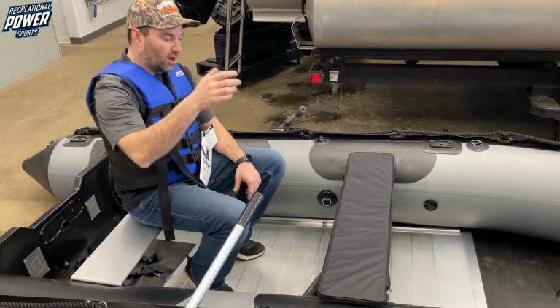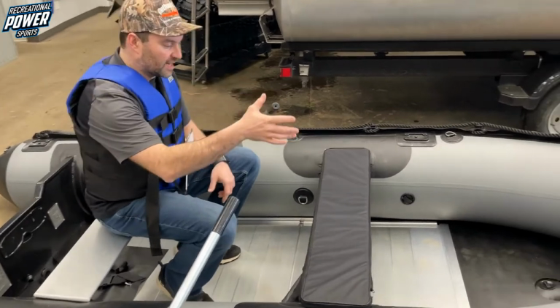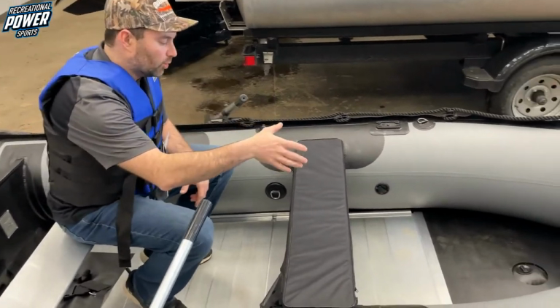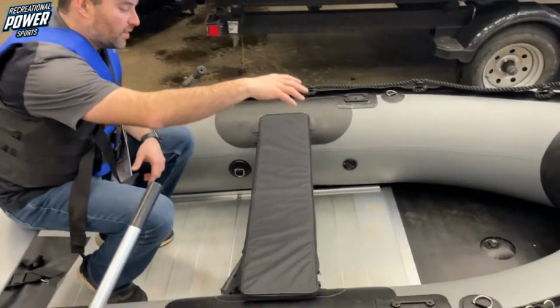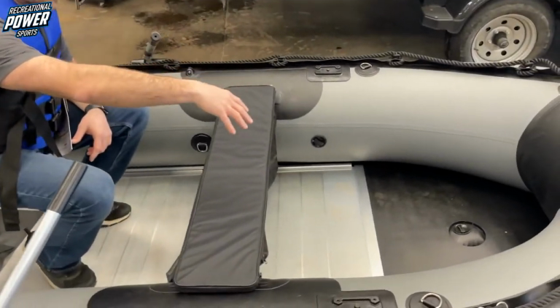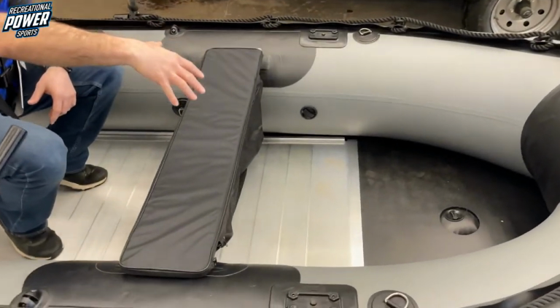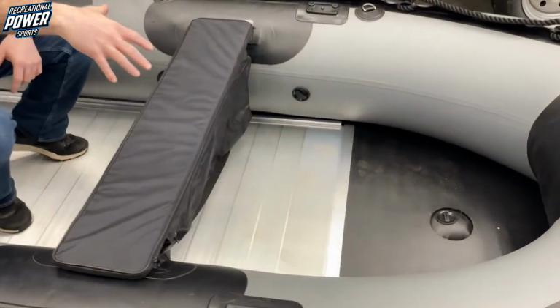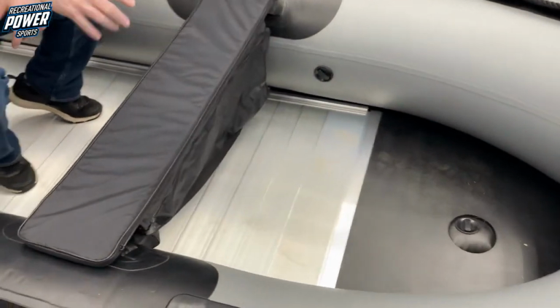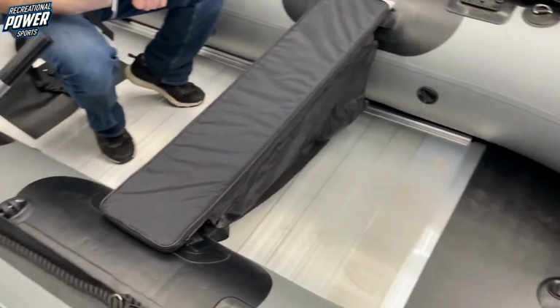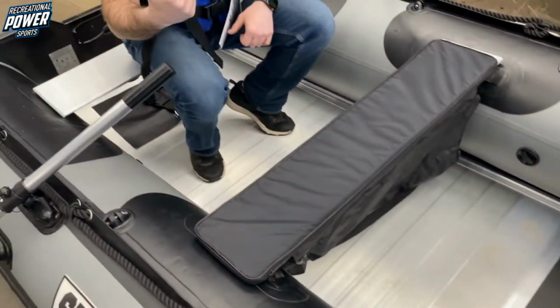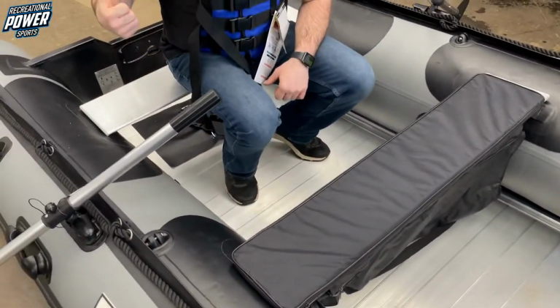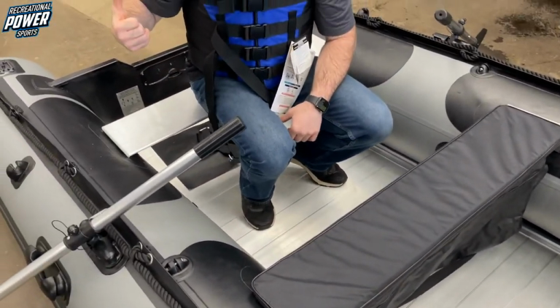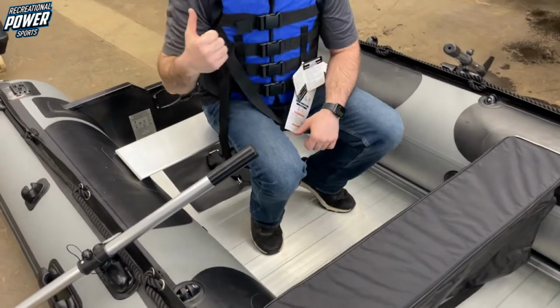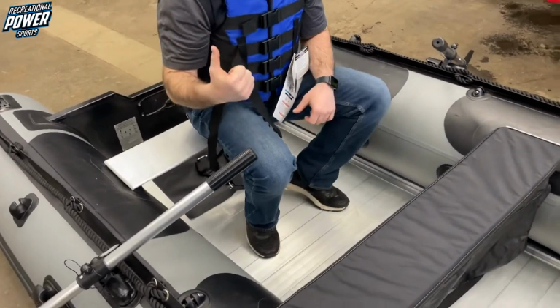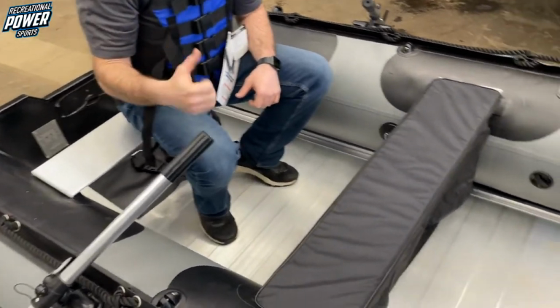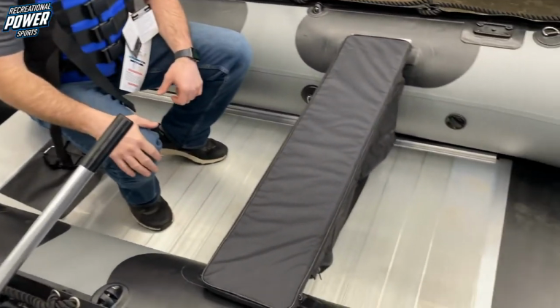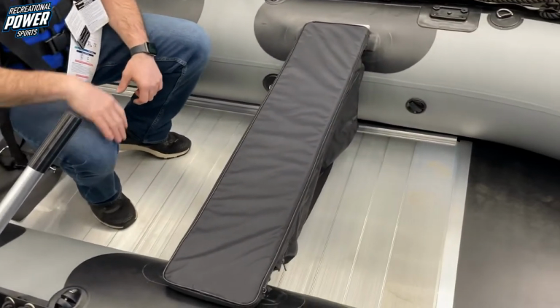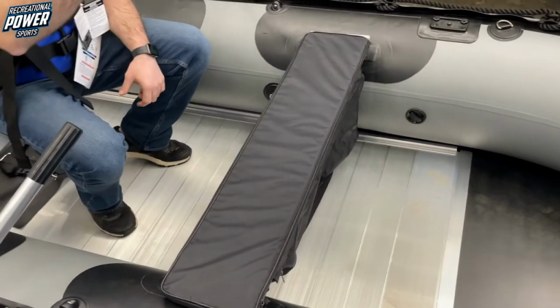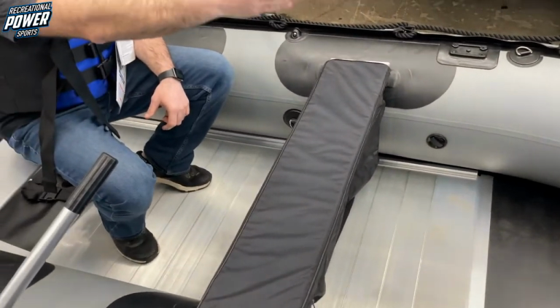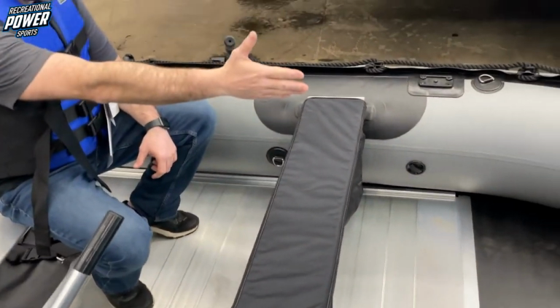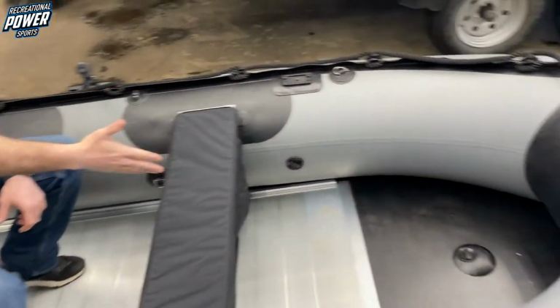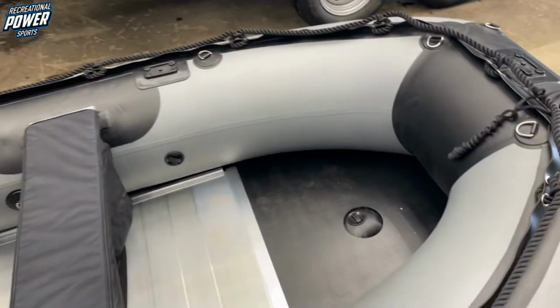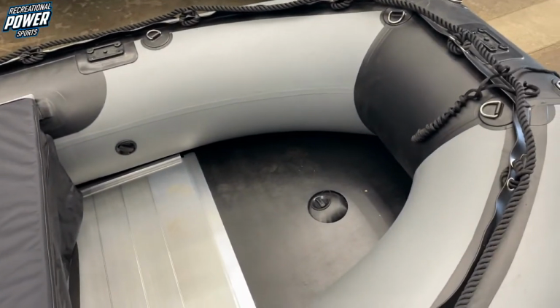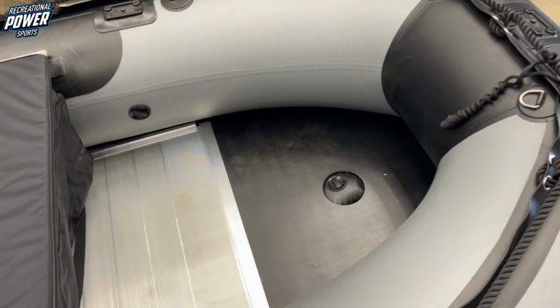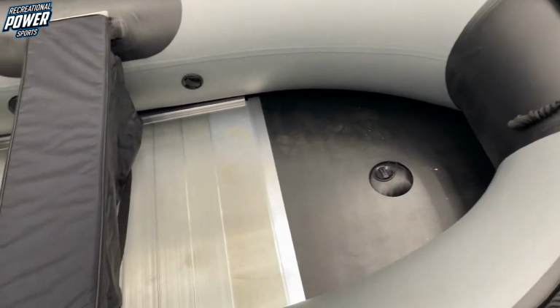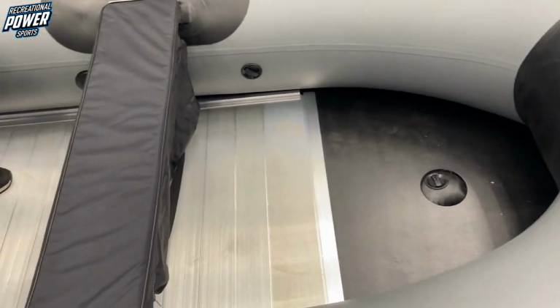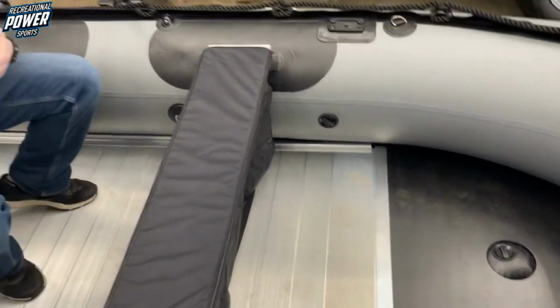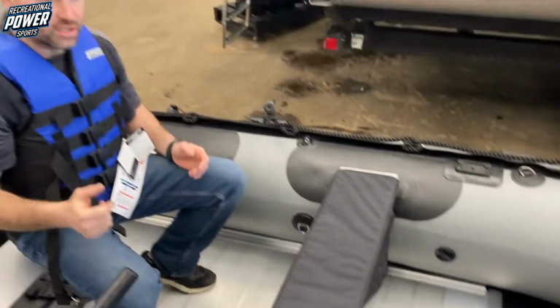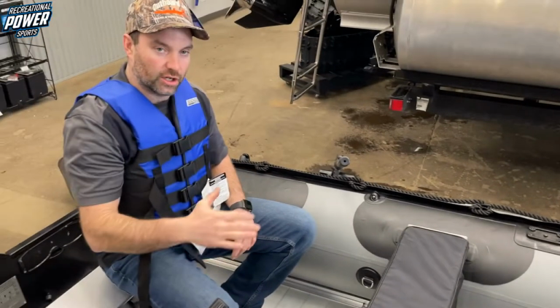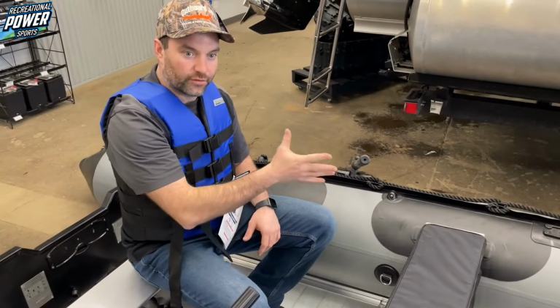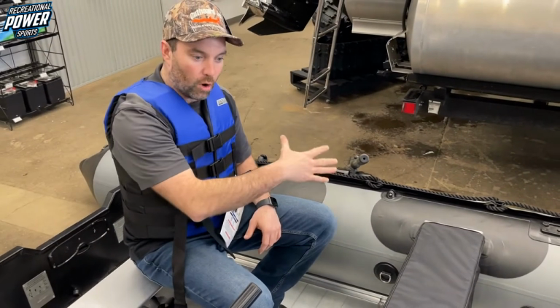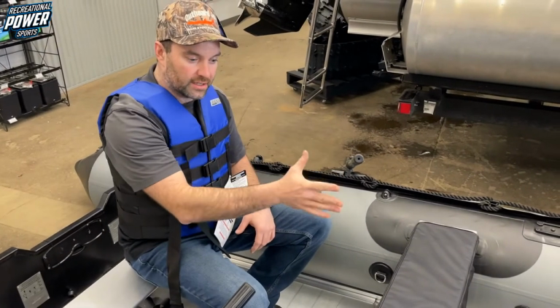On the inside of the boat, this is the aluminum floor model. So there's four pieces of flooring here with your center keel. The center keel, when it's inflated, gives you the V so that you can carve through the water nicely.